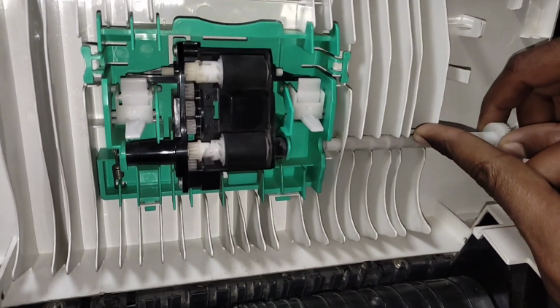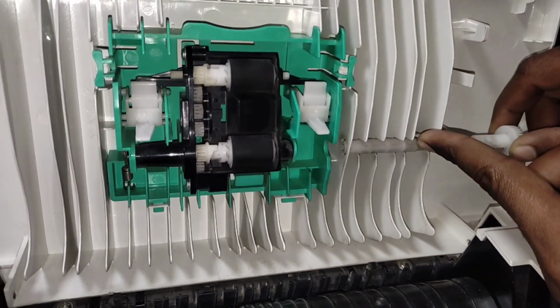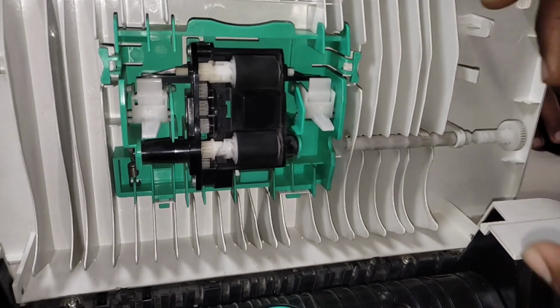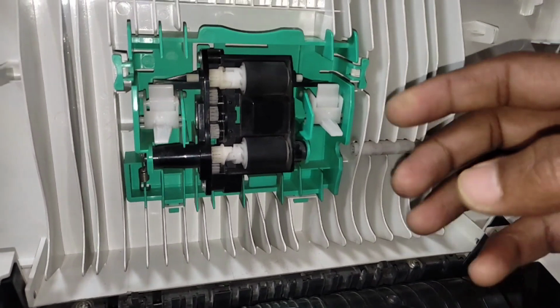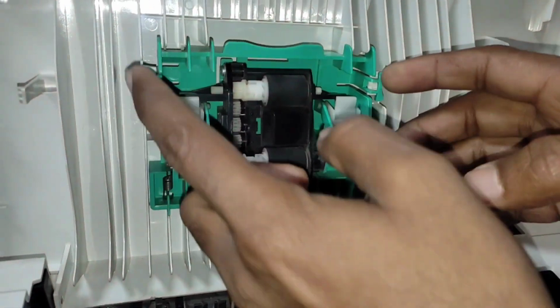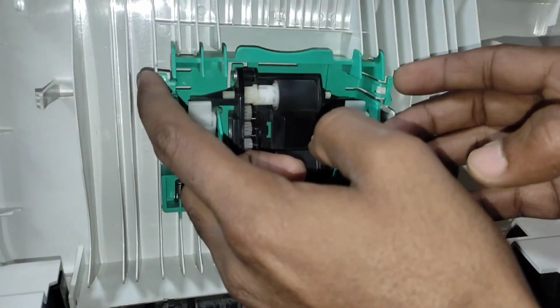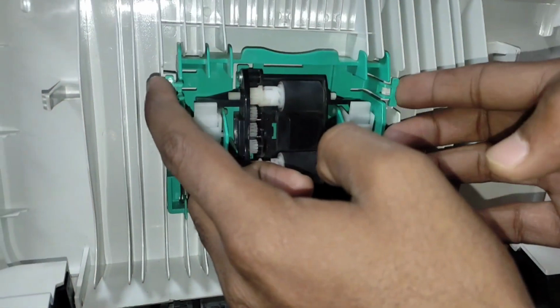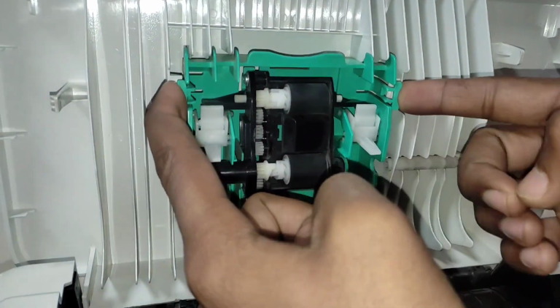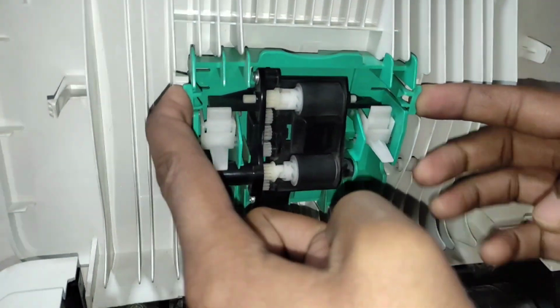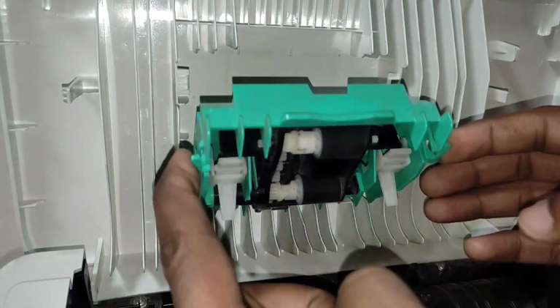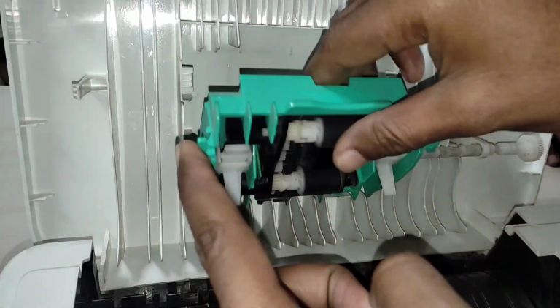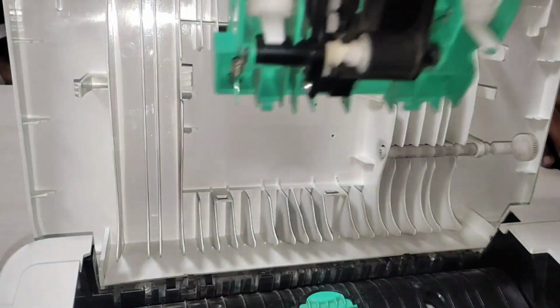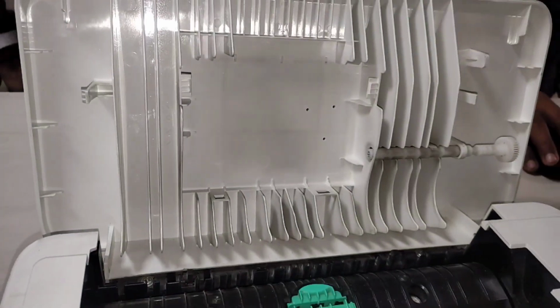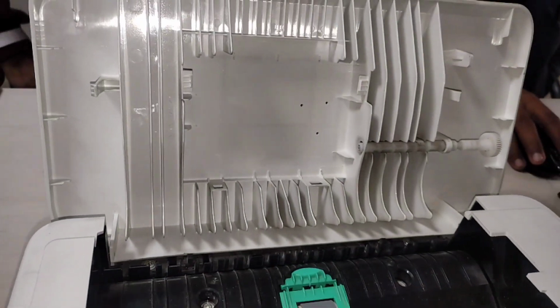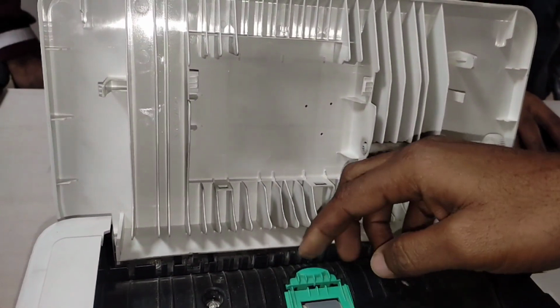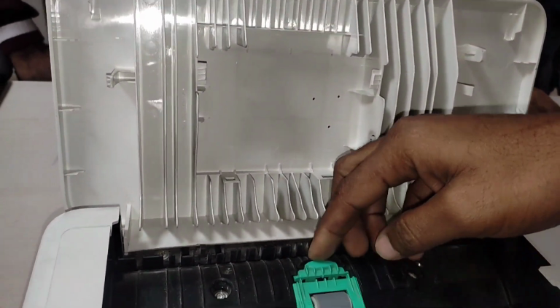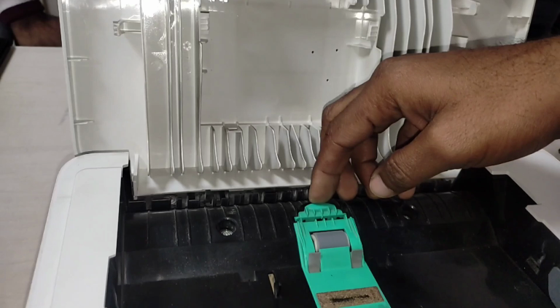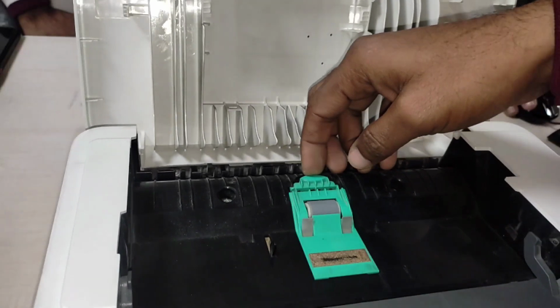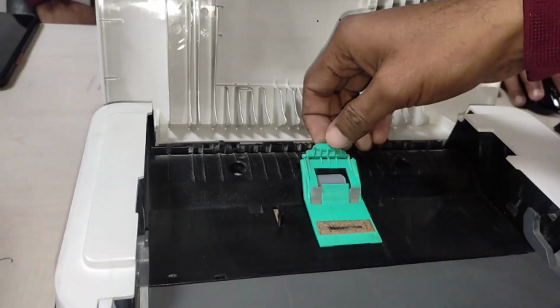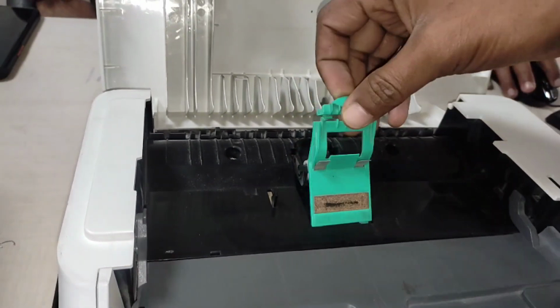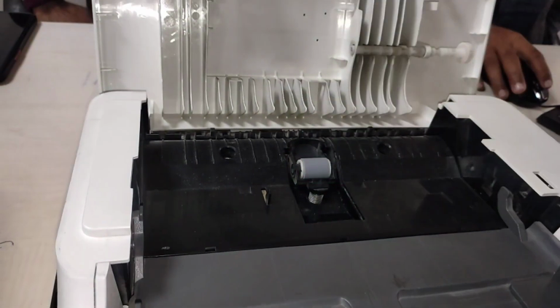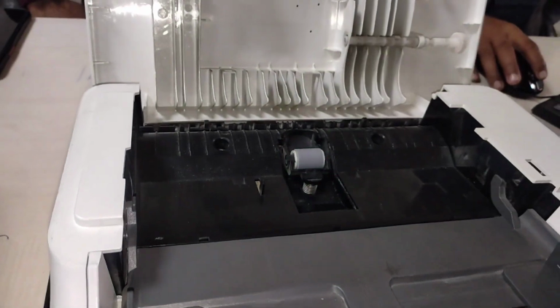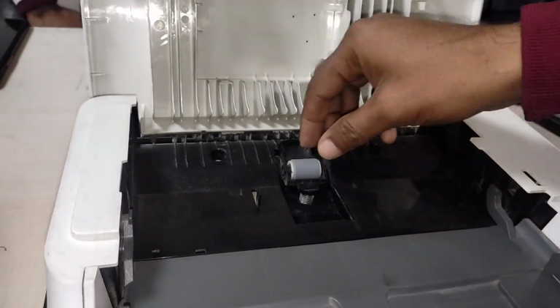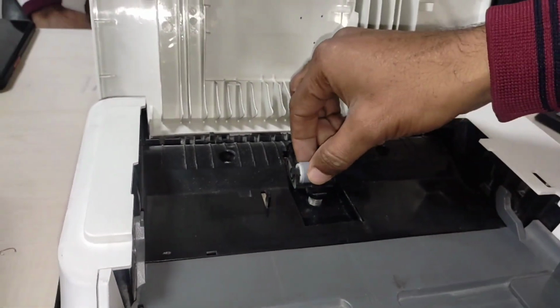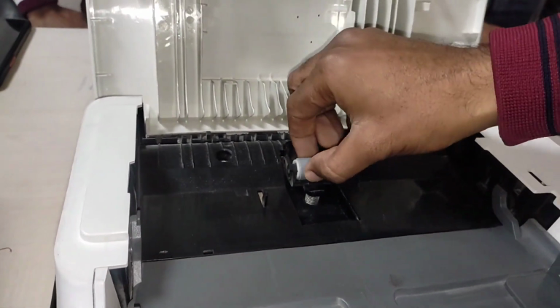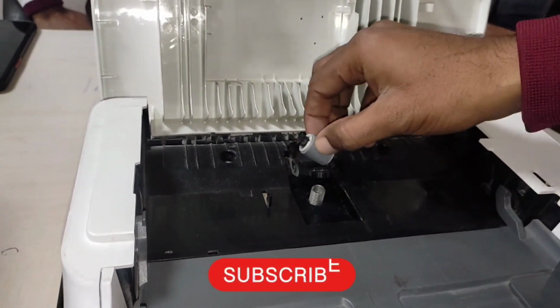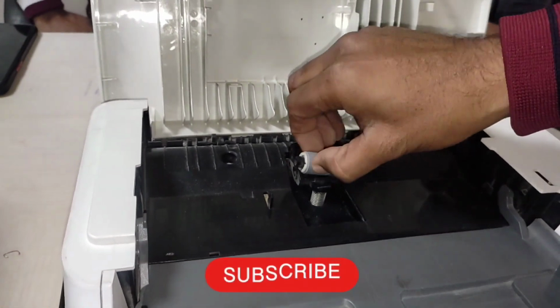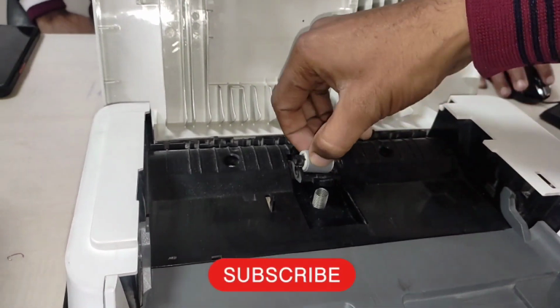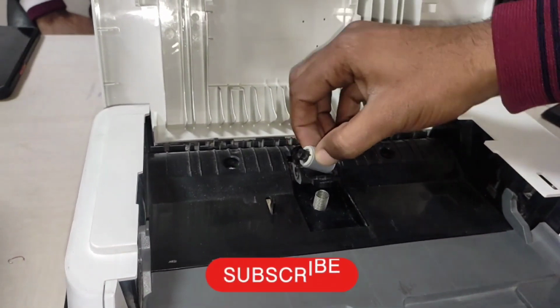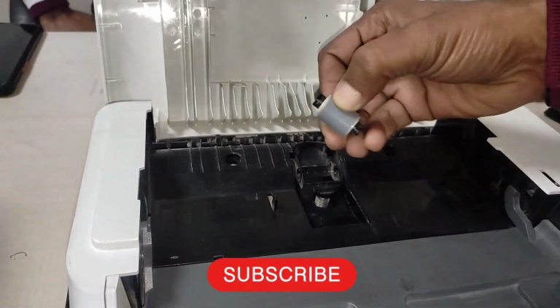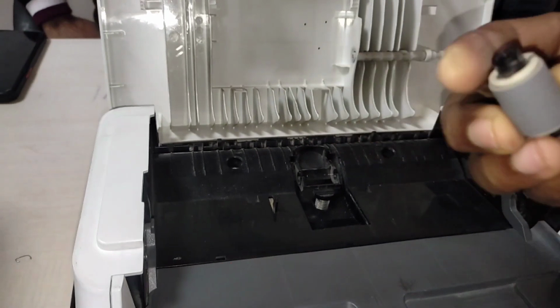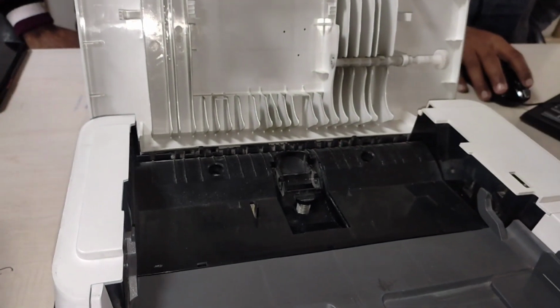It is a simple process to replace this kit. This is the separation roller — now we can easily remove it.